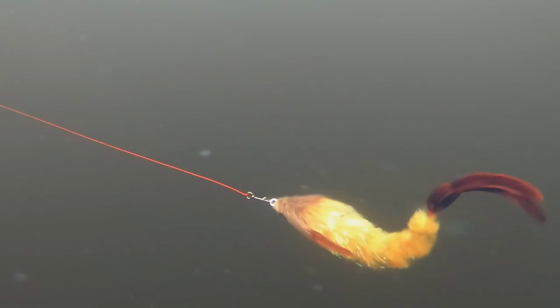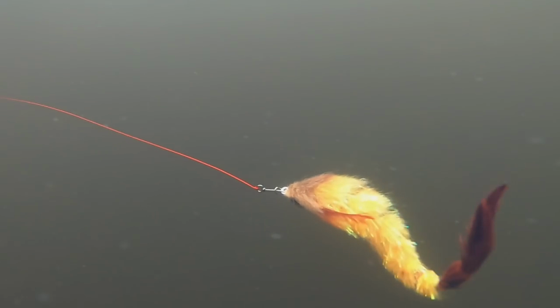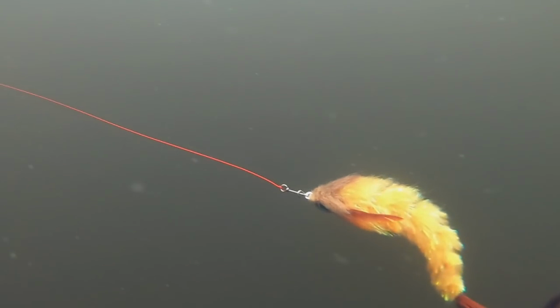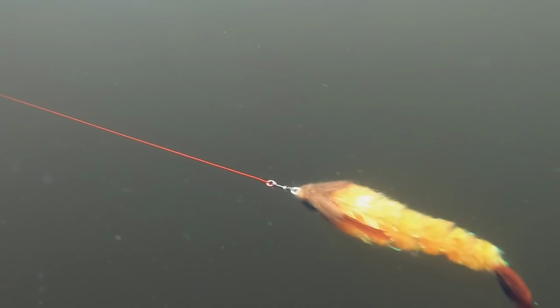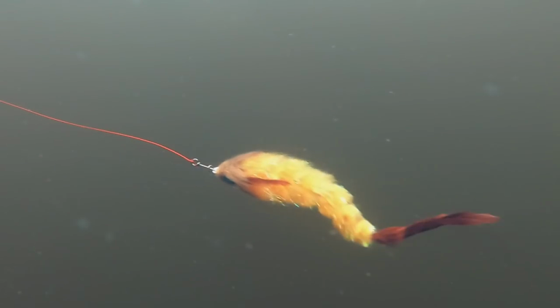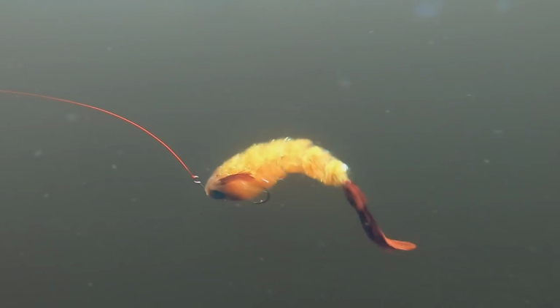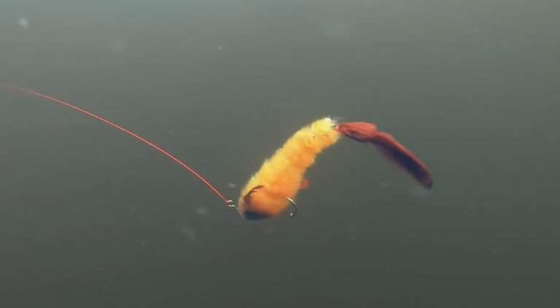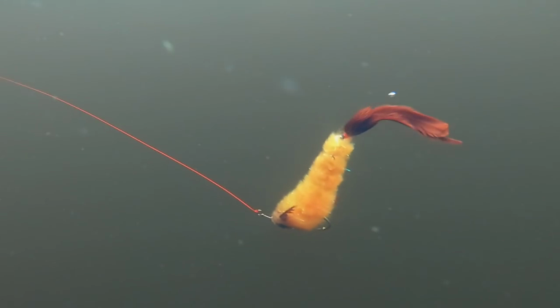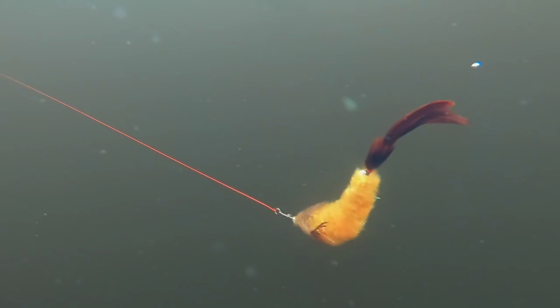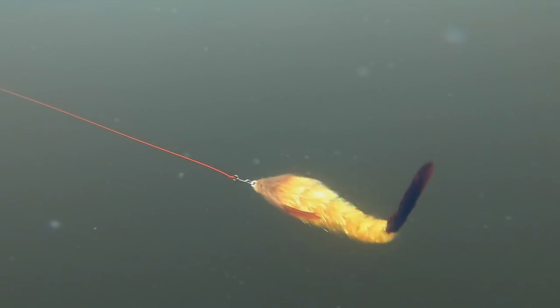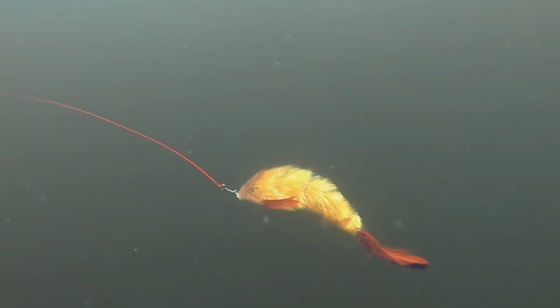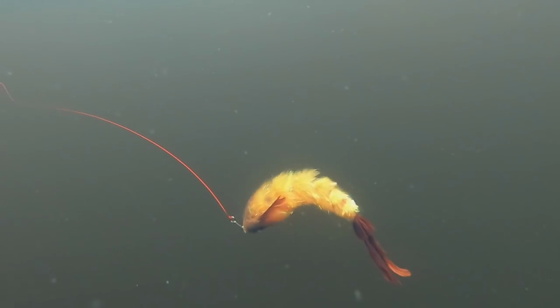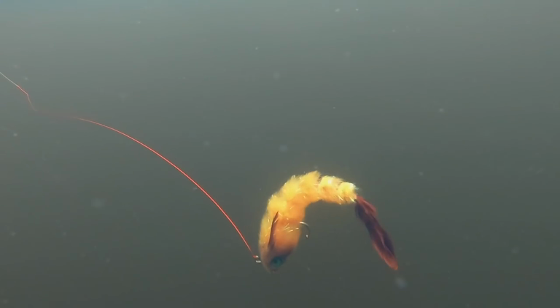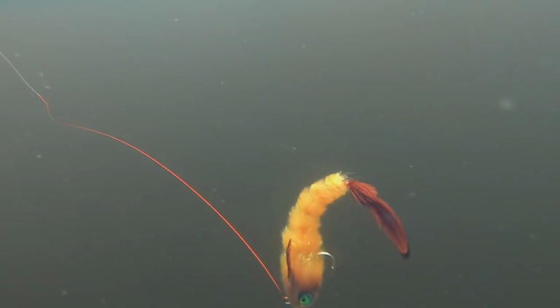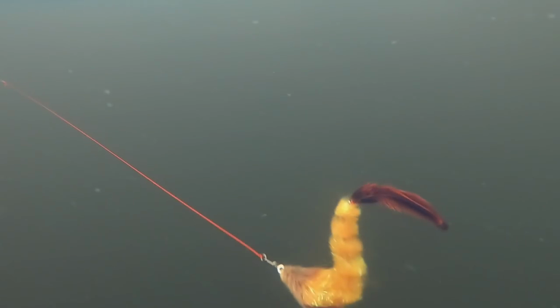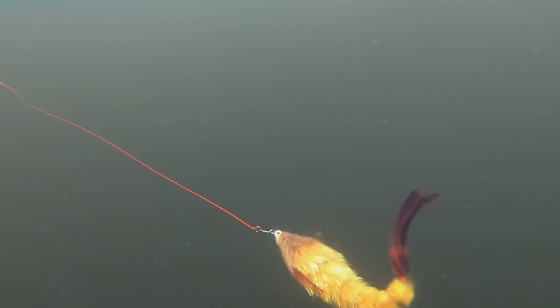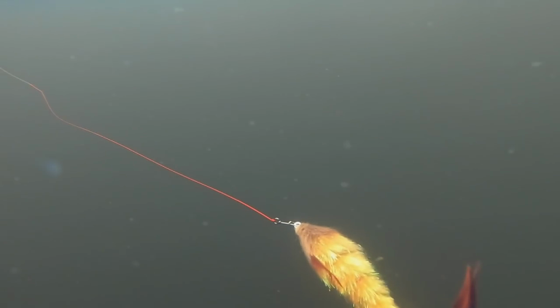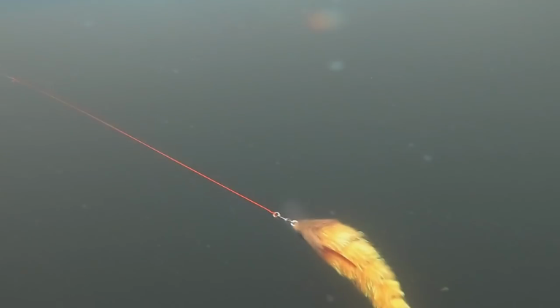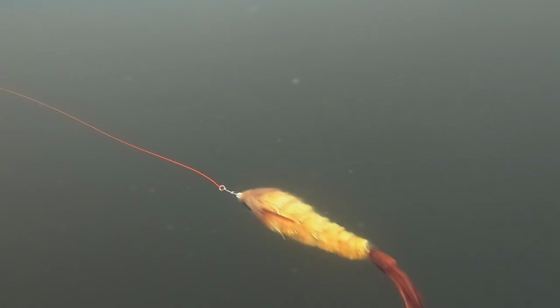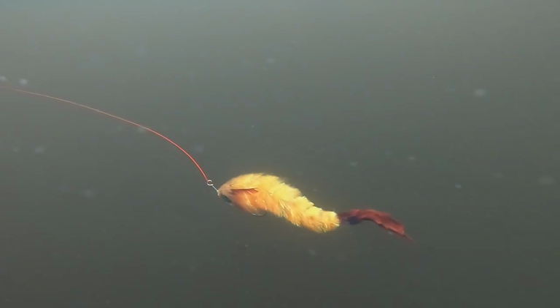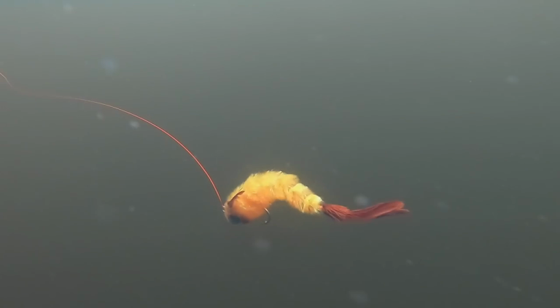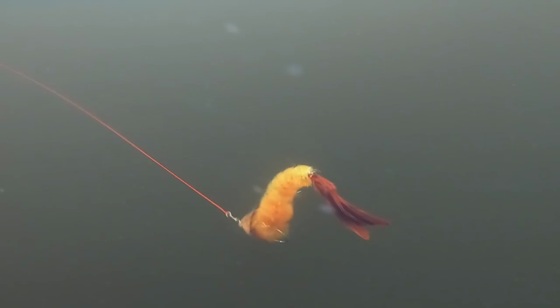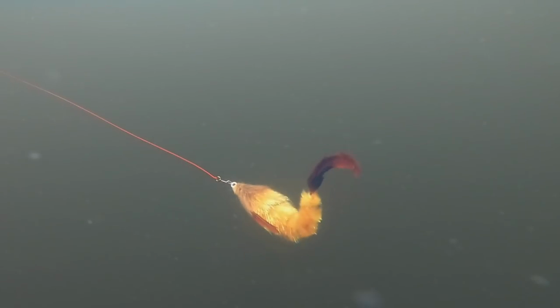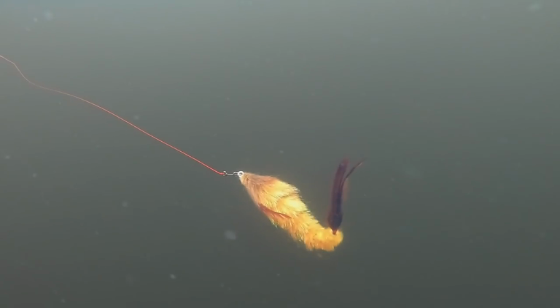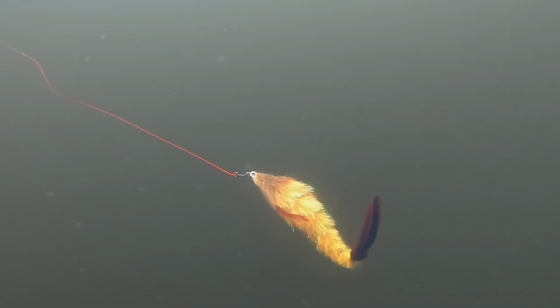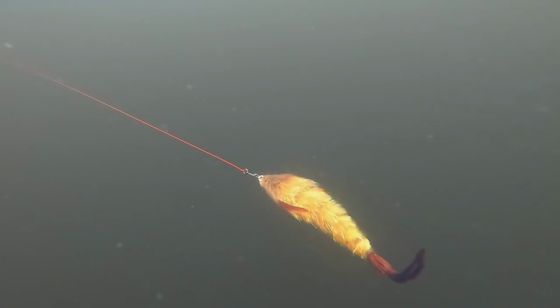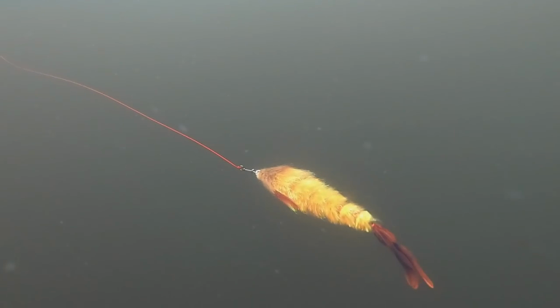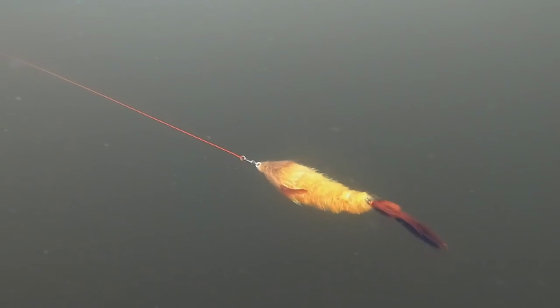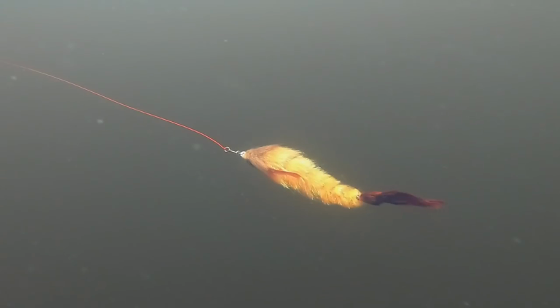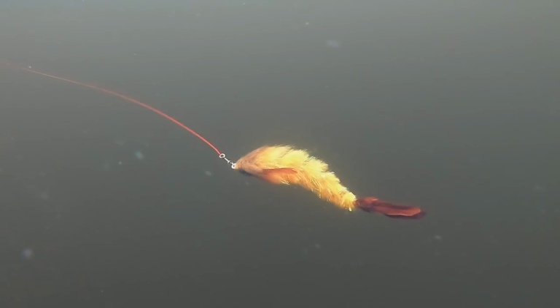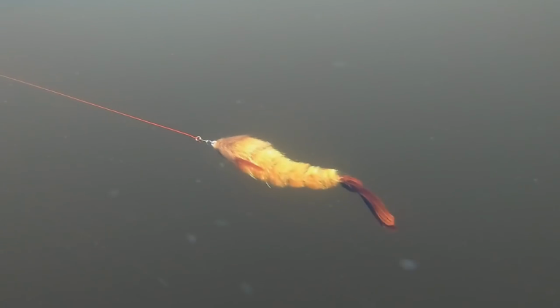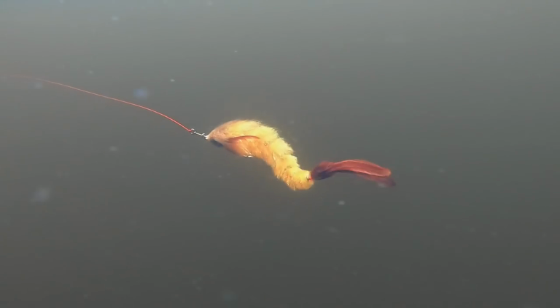You can buy ready-made brushes if you want, but I like to make my own. Firstly because I can choose the color combo that I need, and secondly you can keep the price down a lot by making your own.